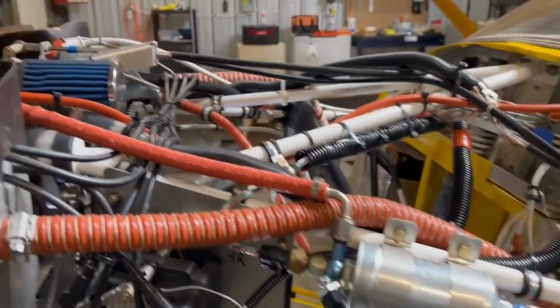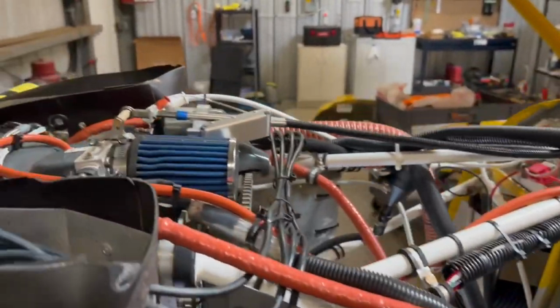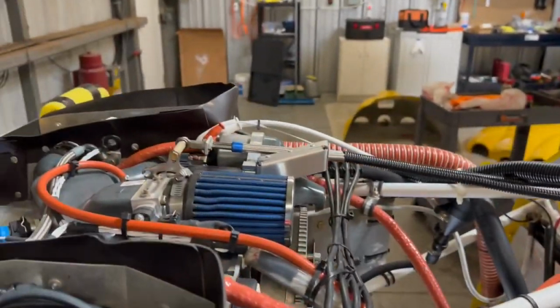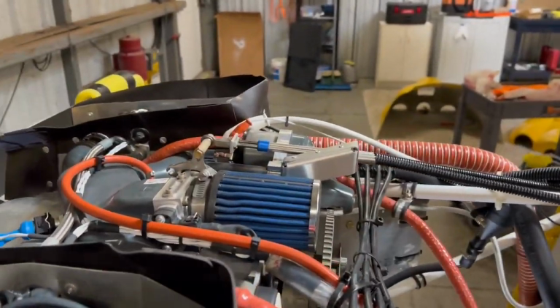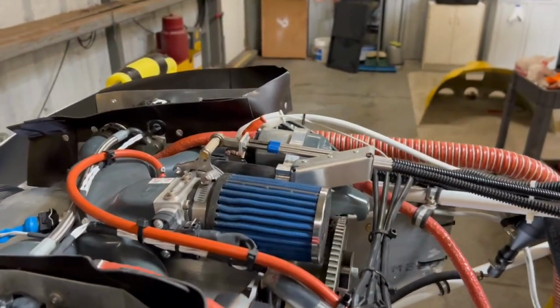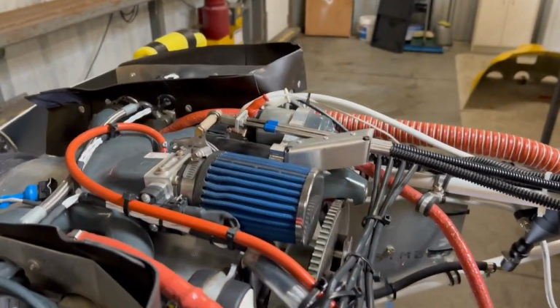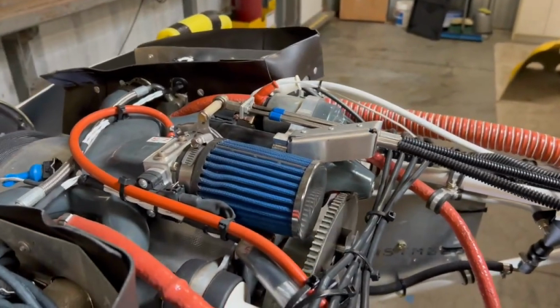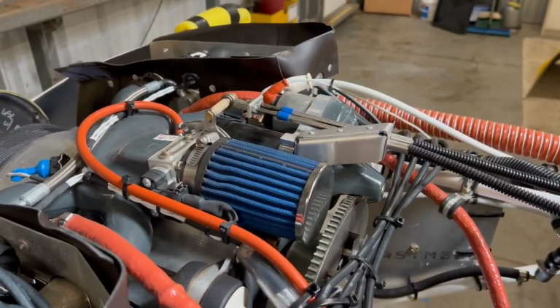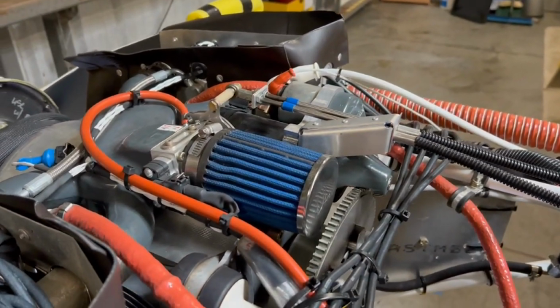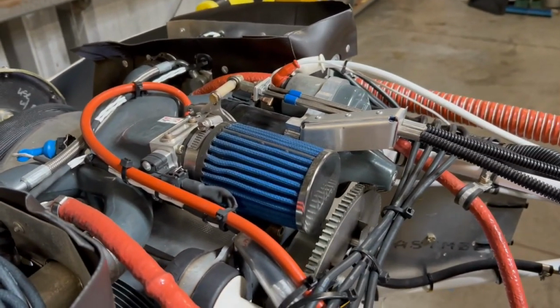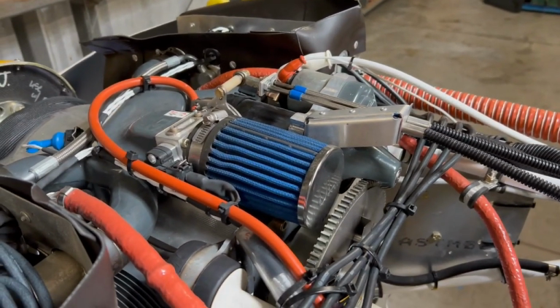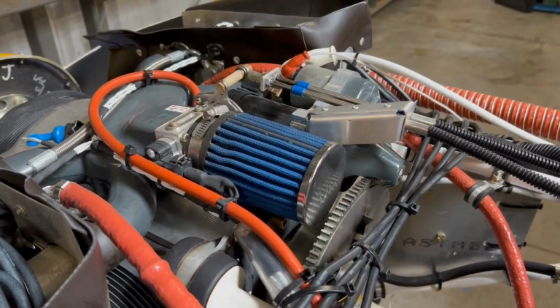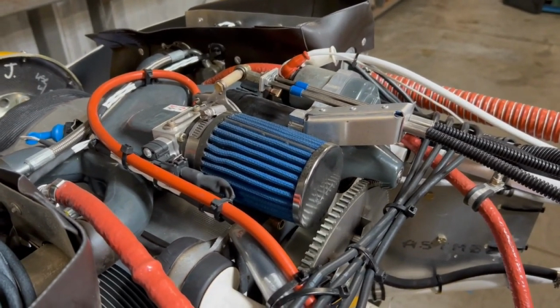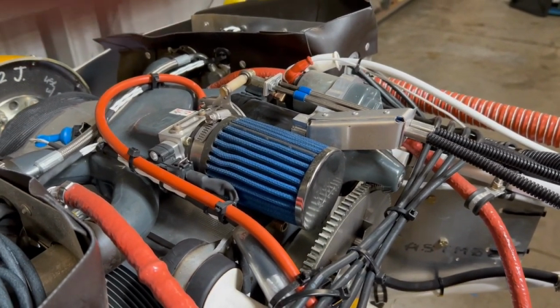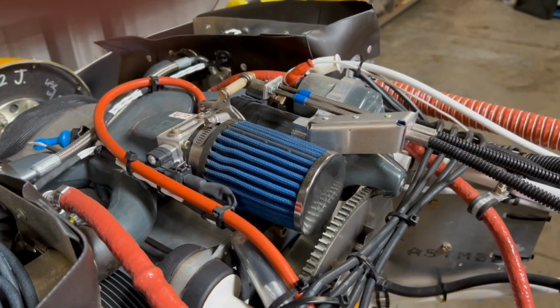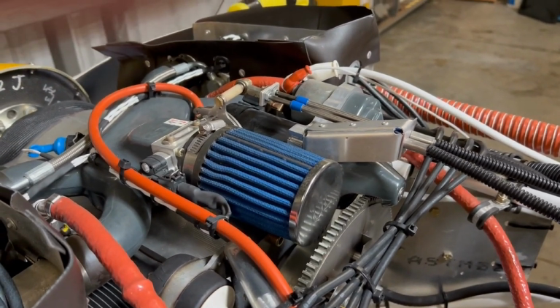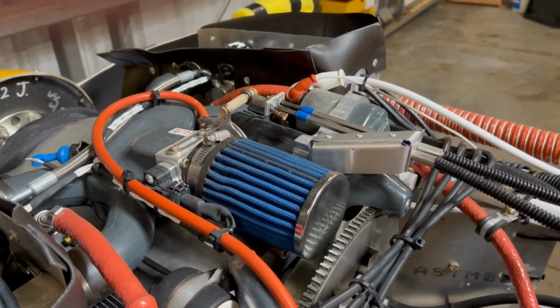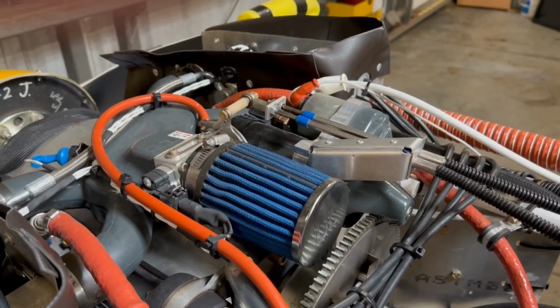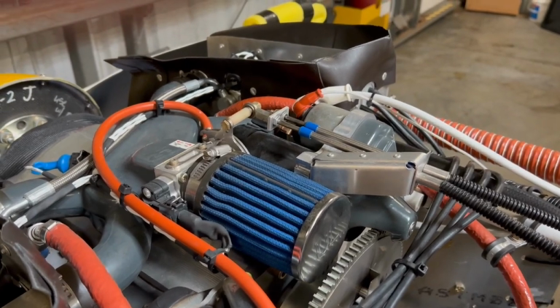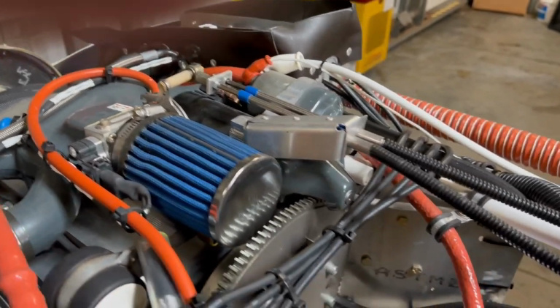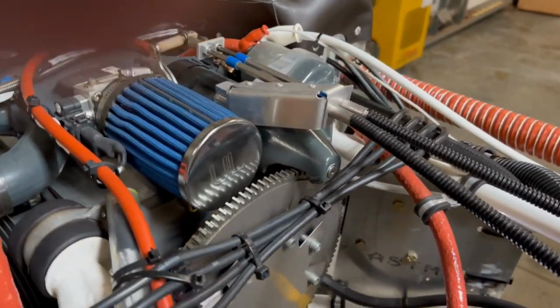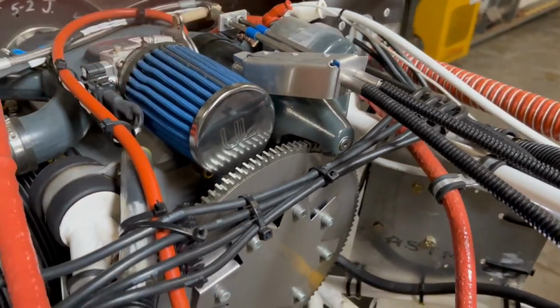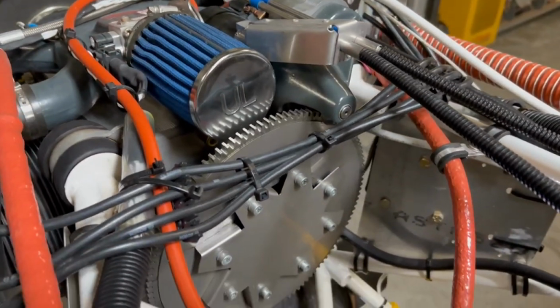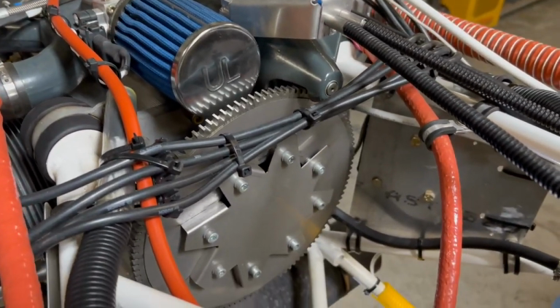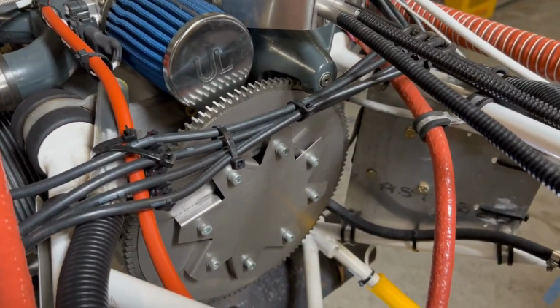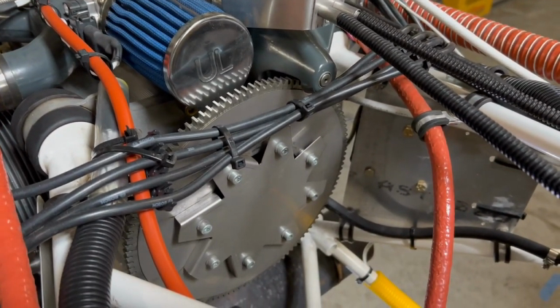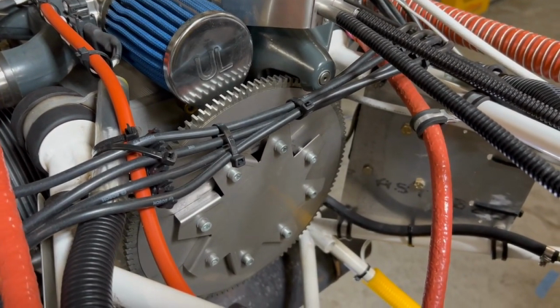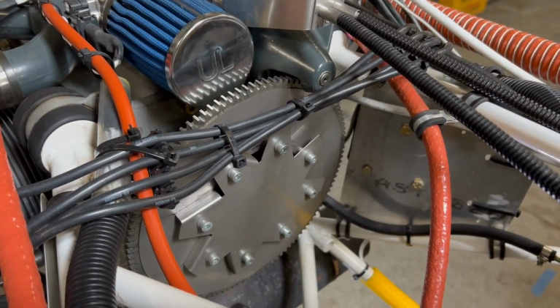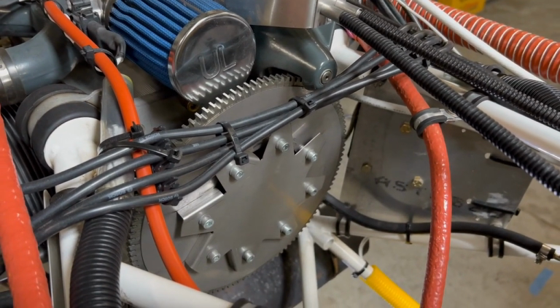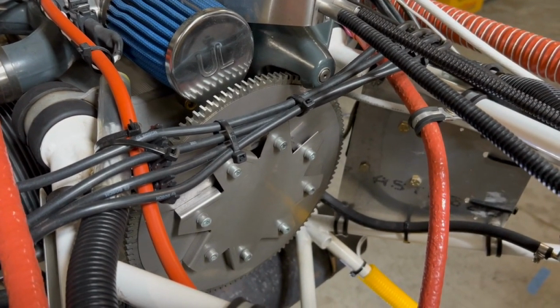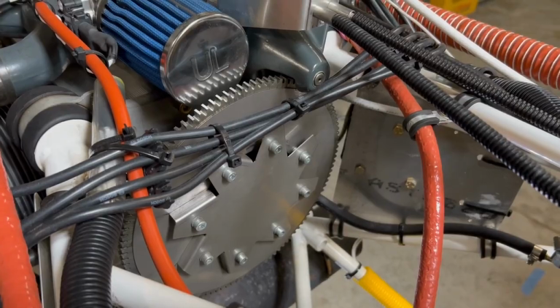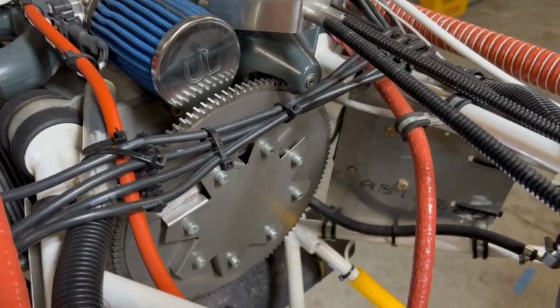Air intake with air filter. There is also a 30-amp stator on the back of this engine.